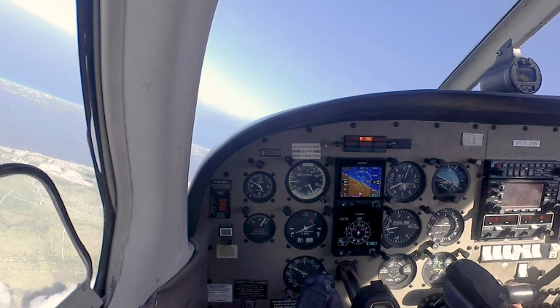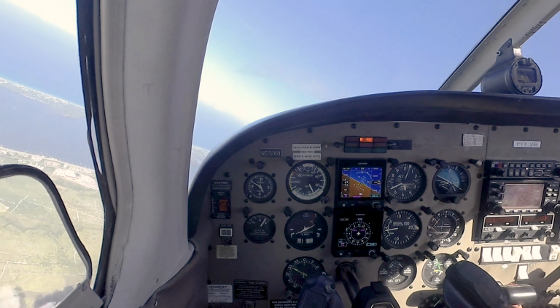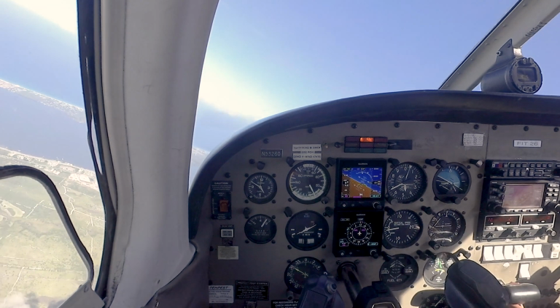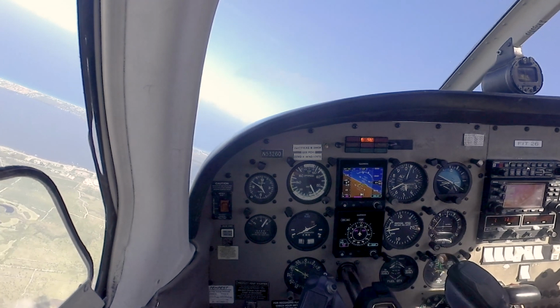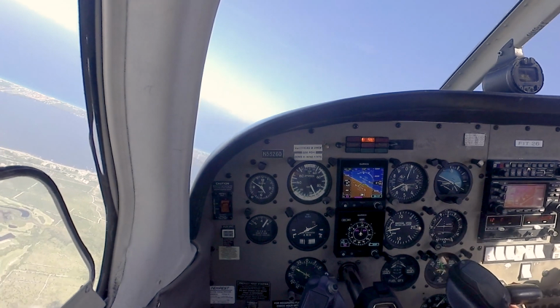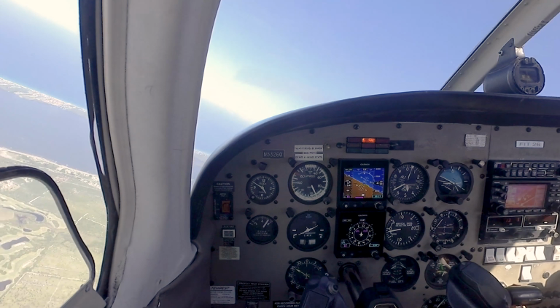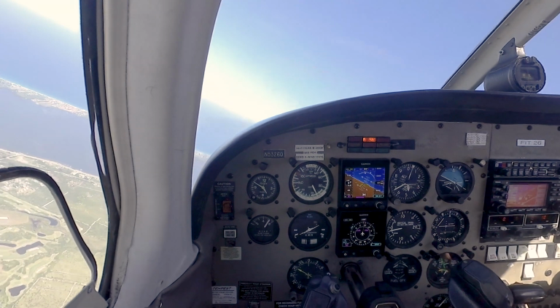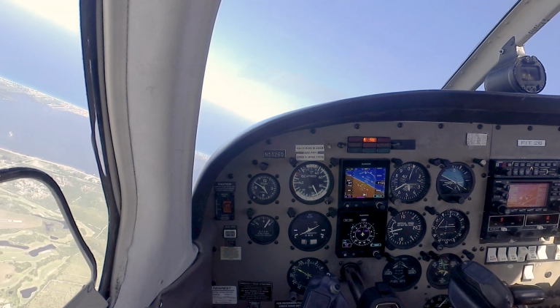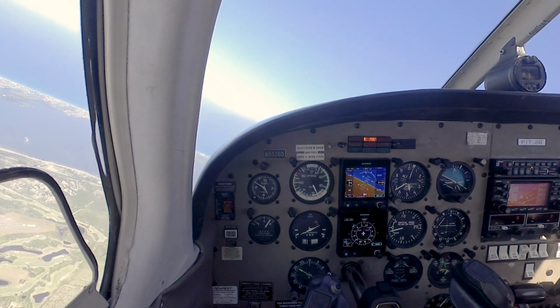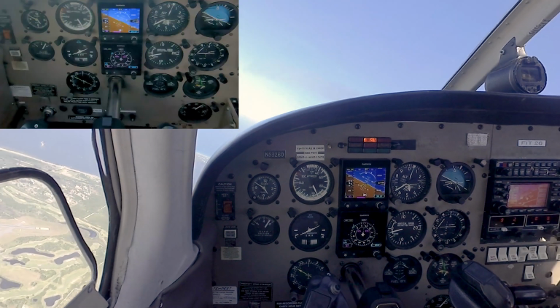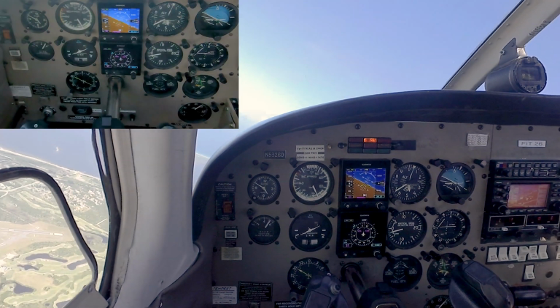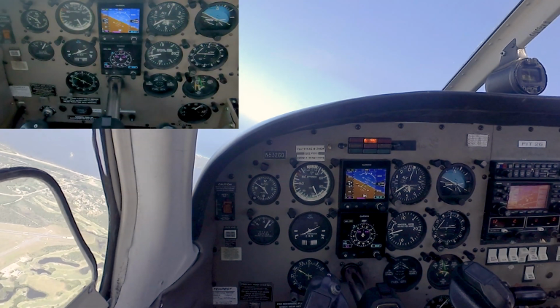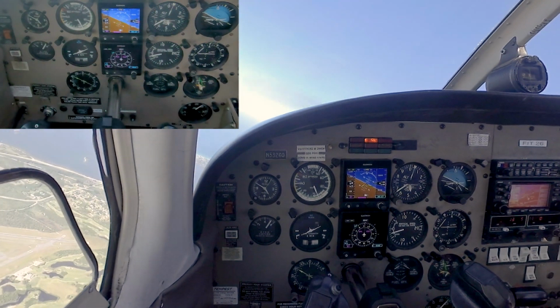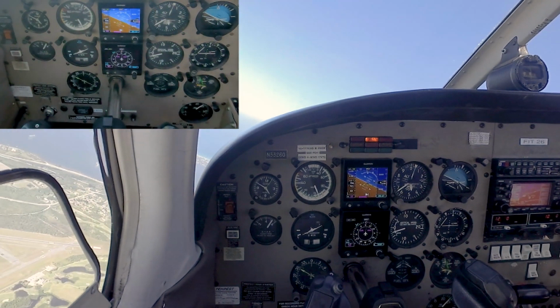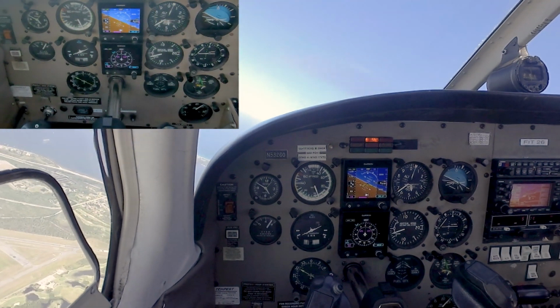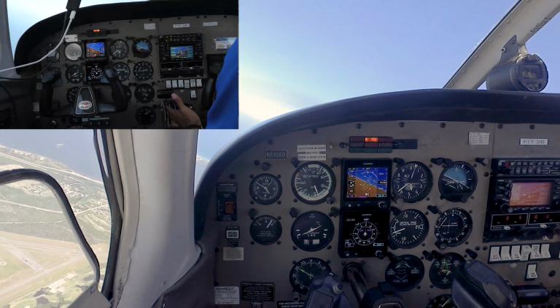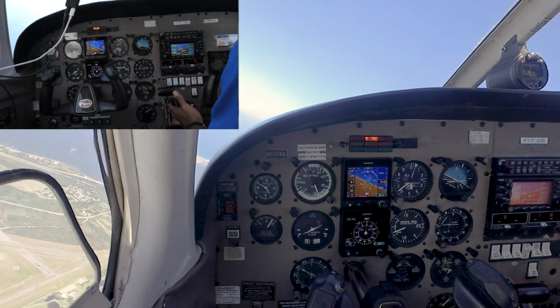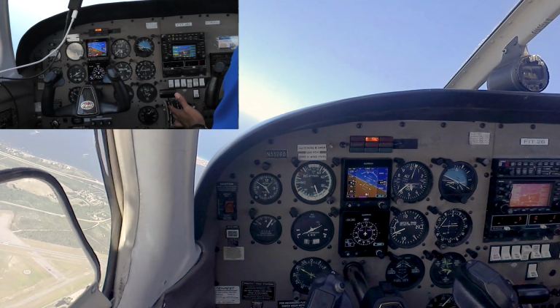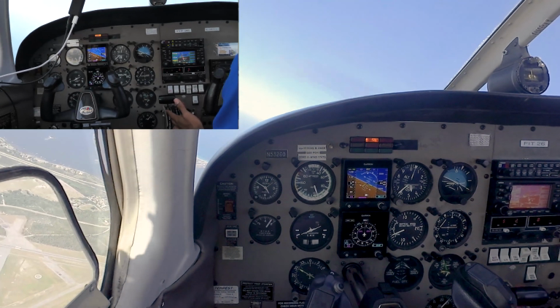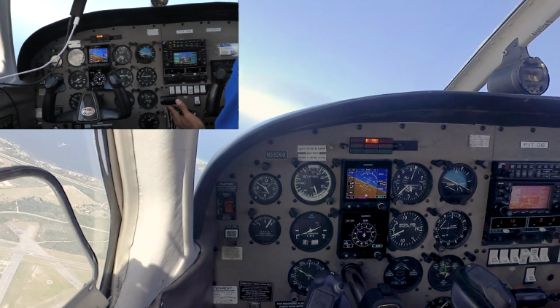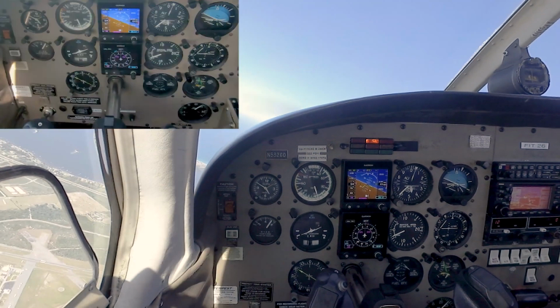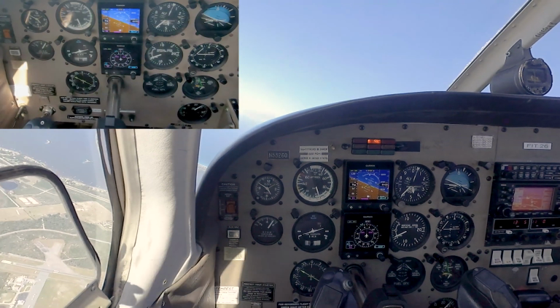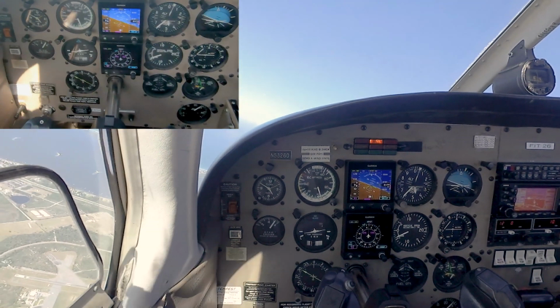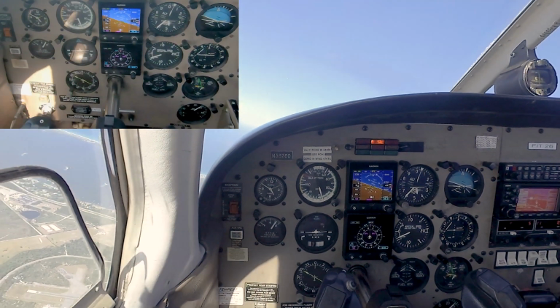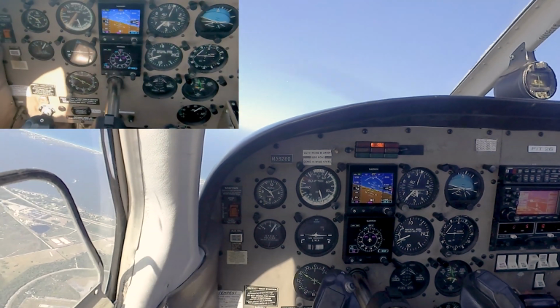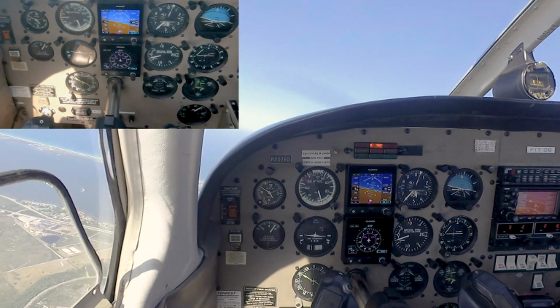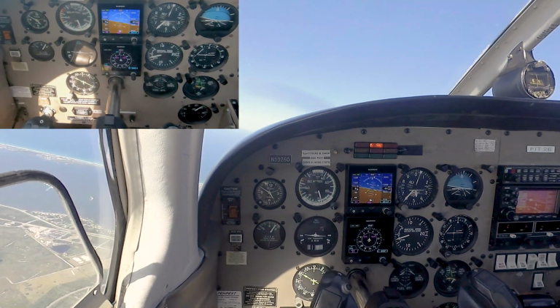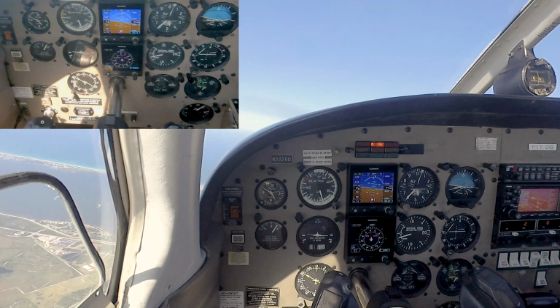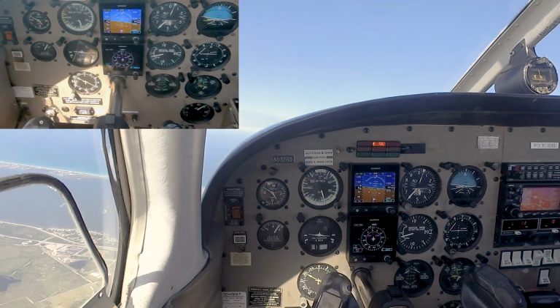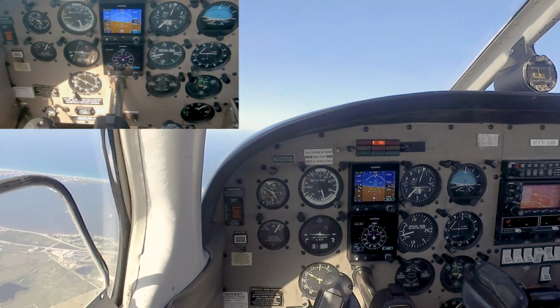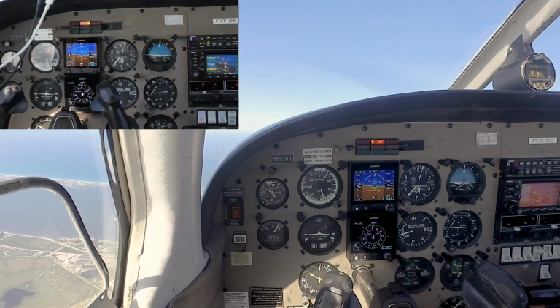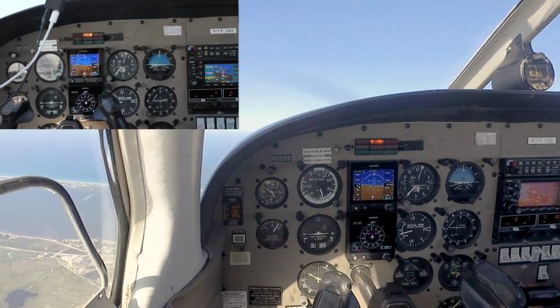The emergency descent is performed until you reach and establish 95 knots, or to any specified altitude per the examiner. We'll do ours to about 4,000 feet.